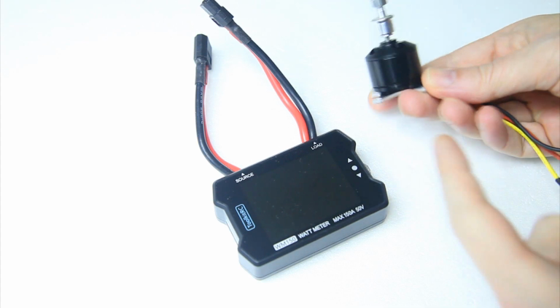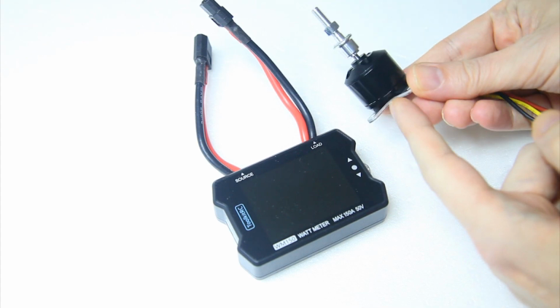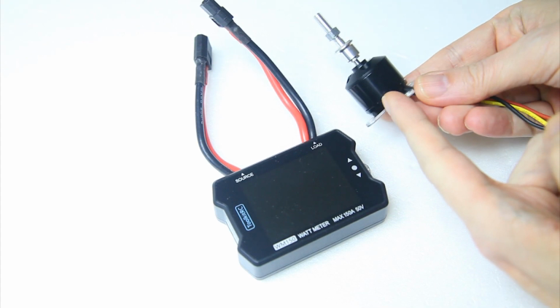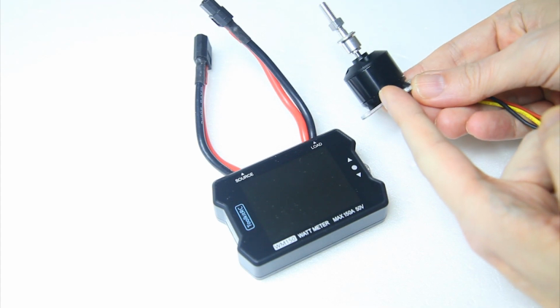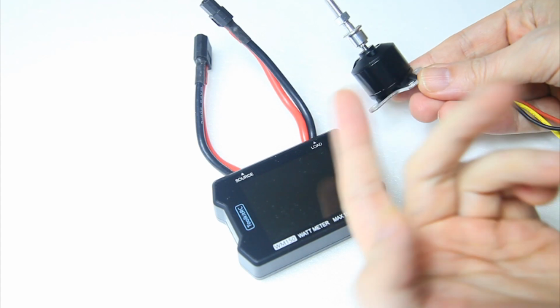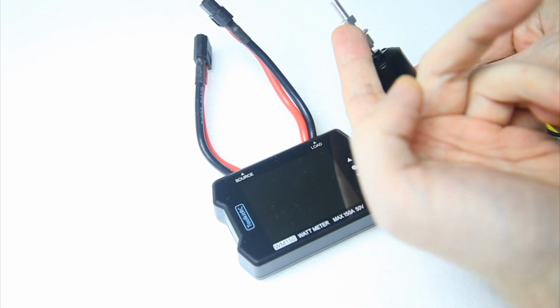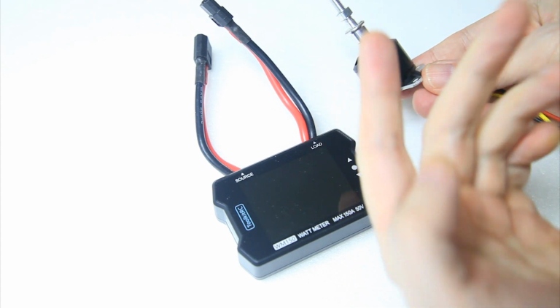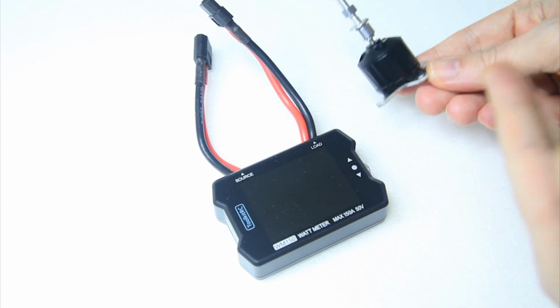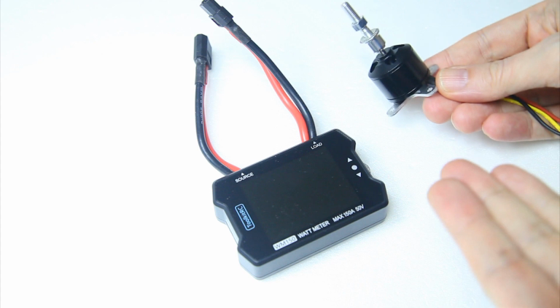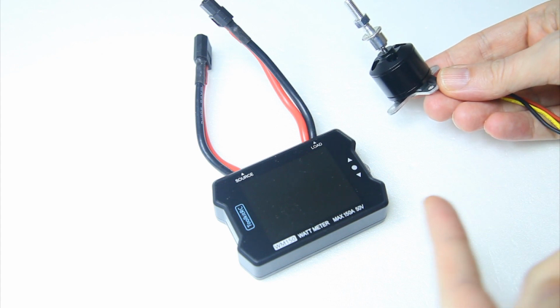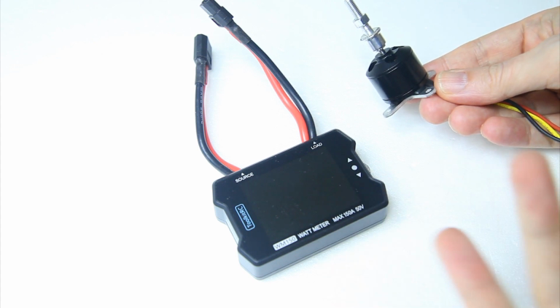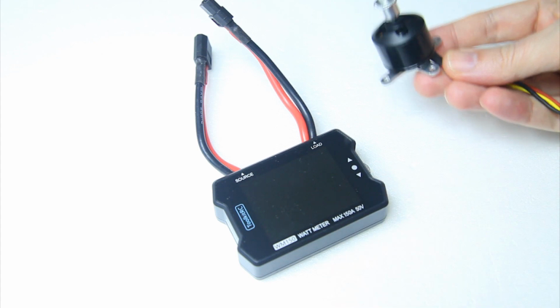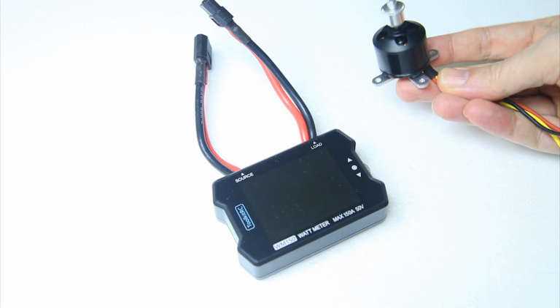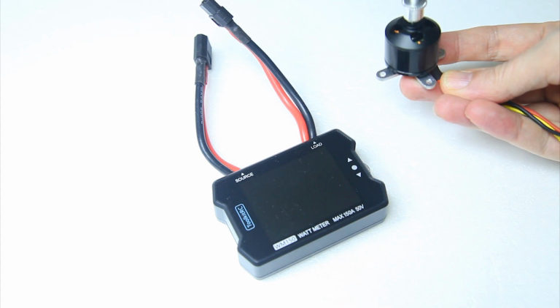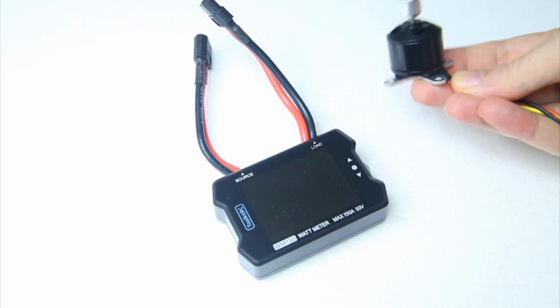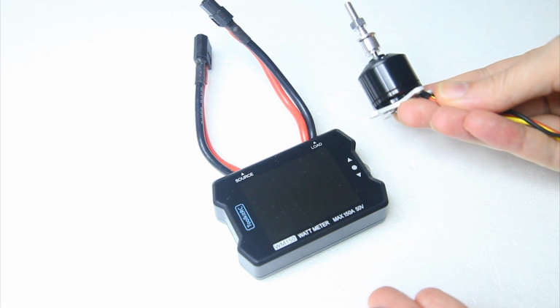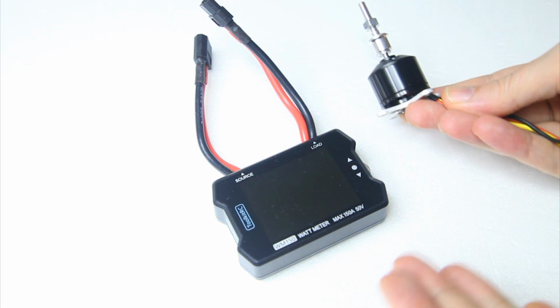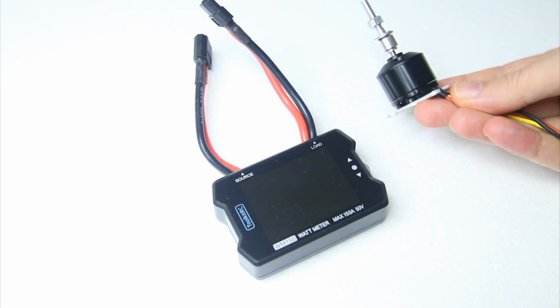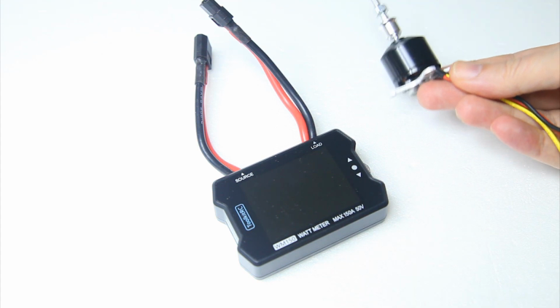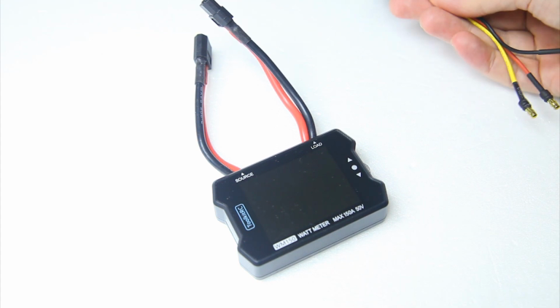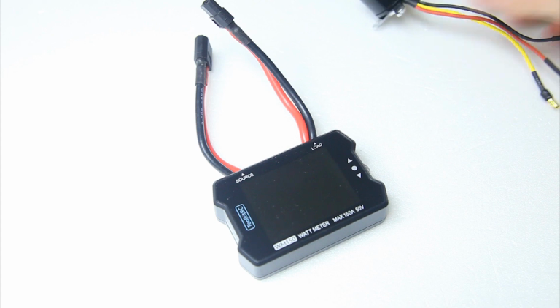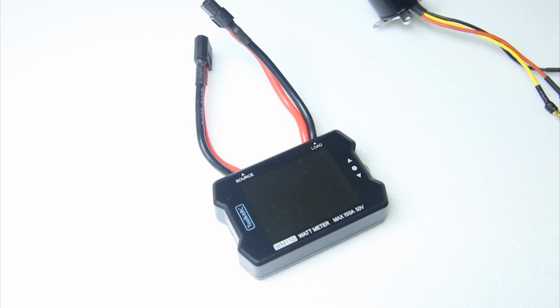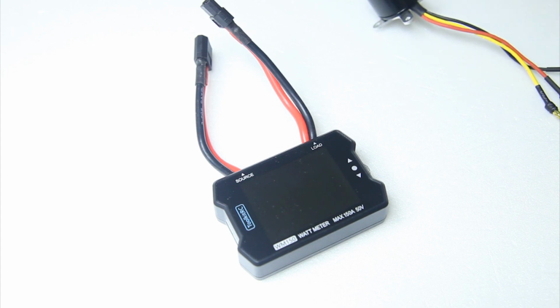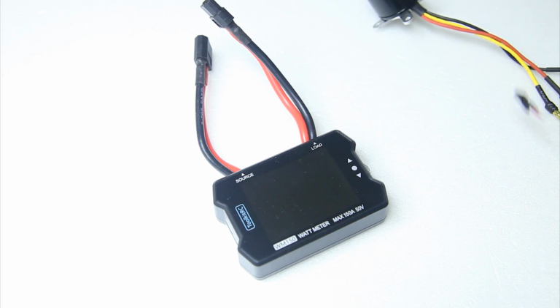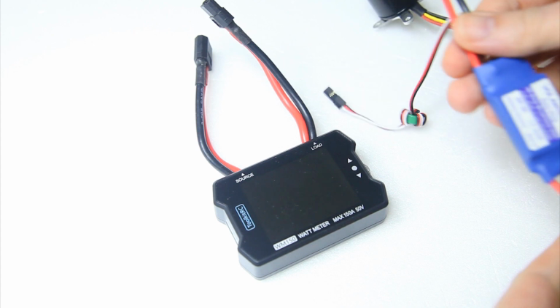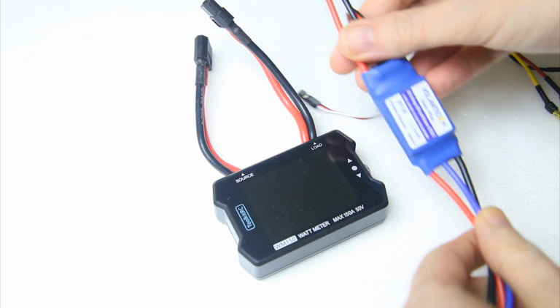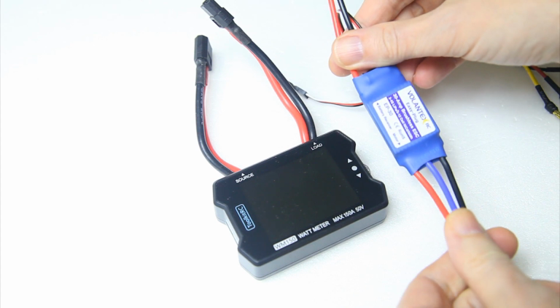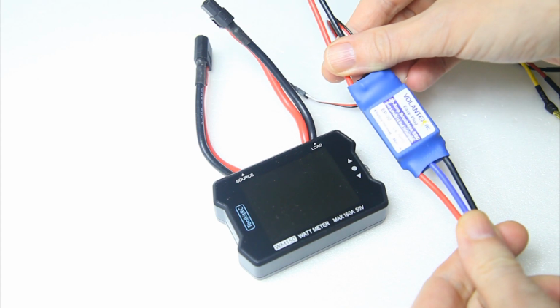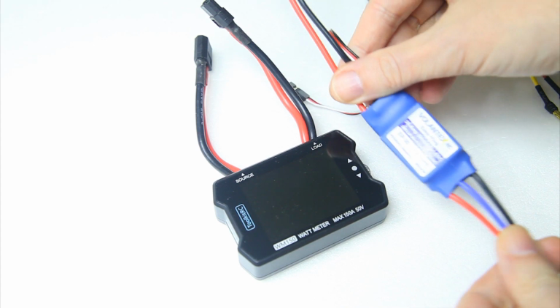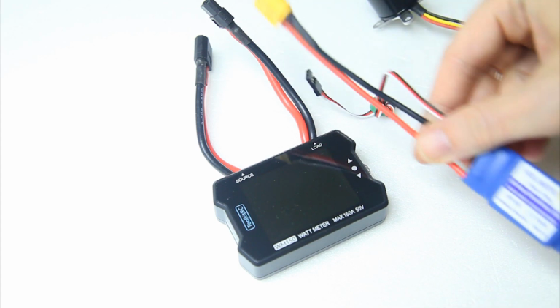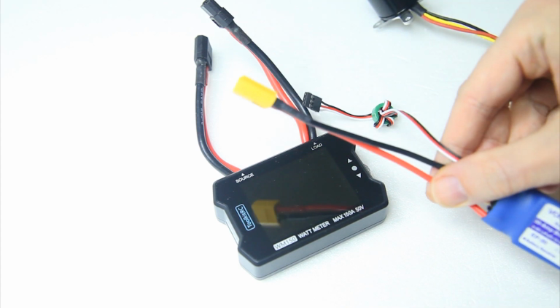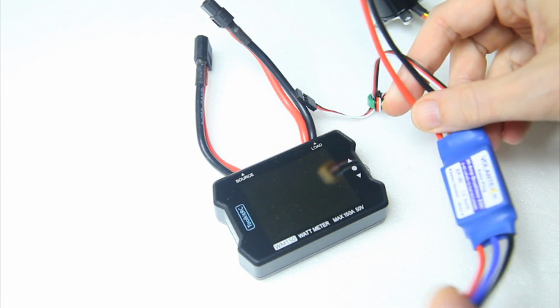Maybe this motor is in an airplane with a propeller on it and you want to know what the amp draw of your setup is. Very typical. So what you obviously also need then is an ESC to drive that motor.